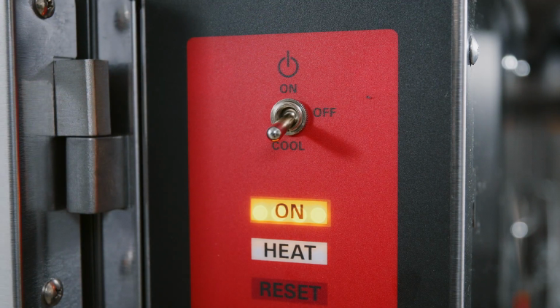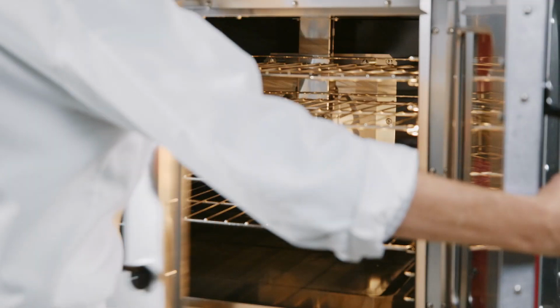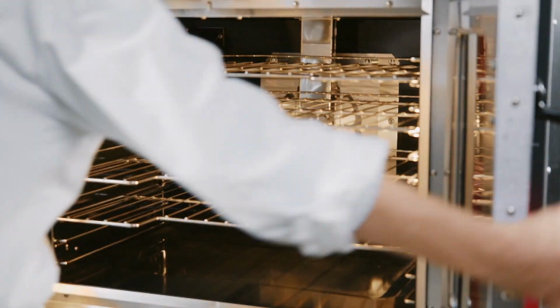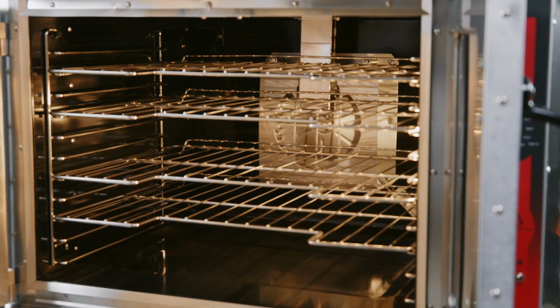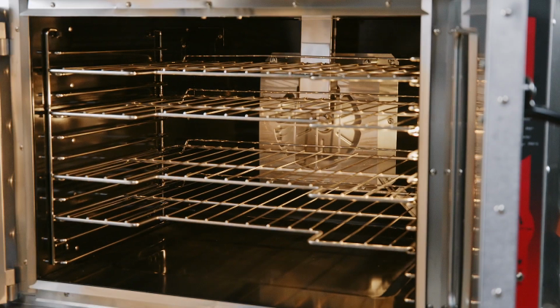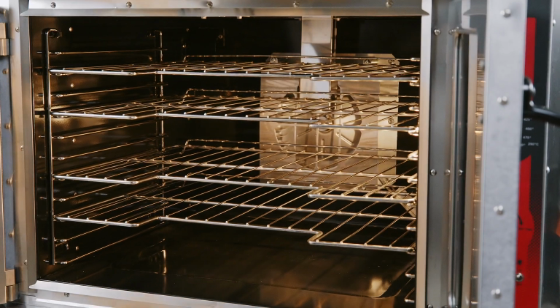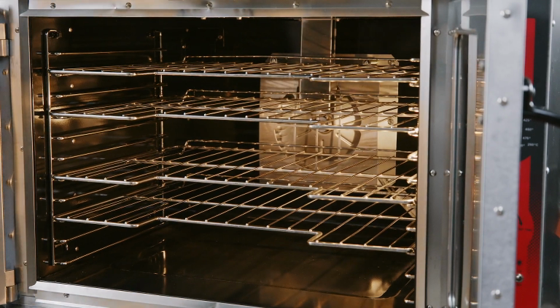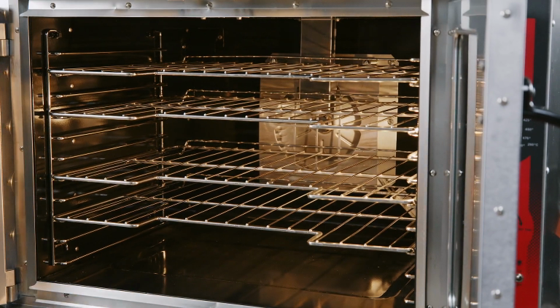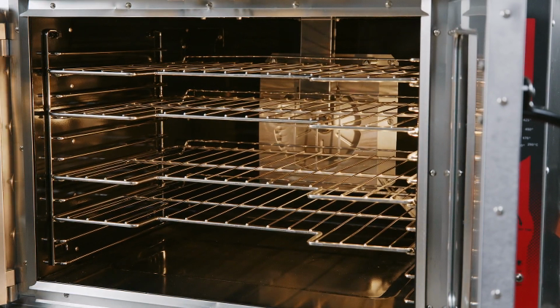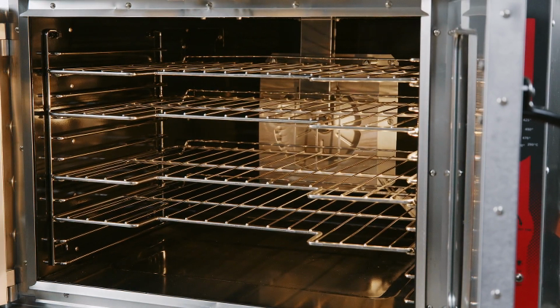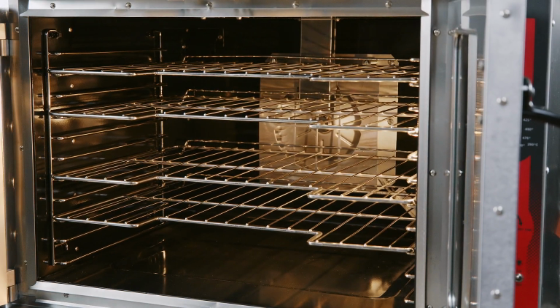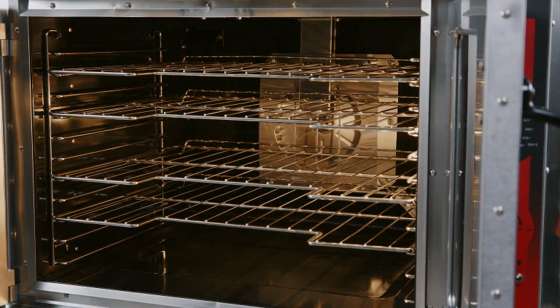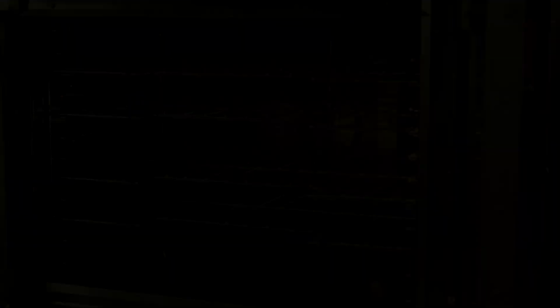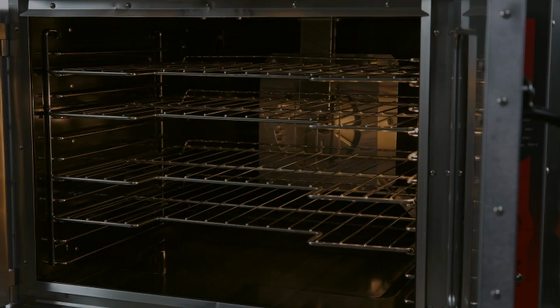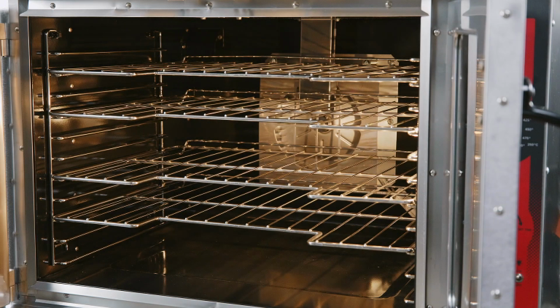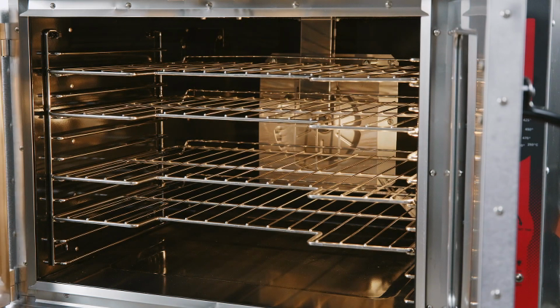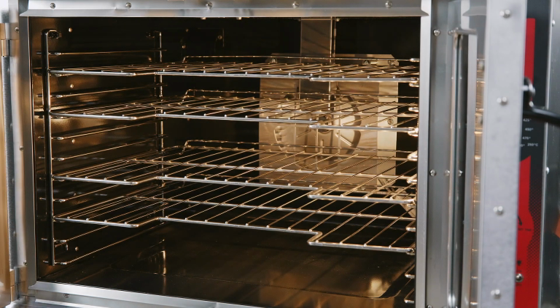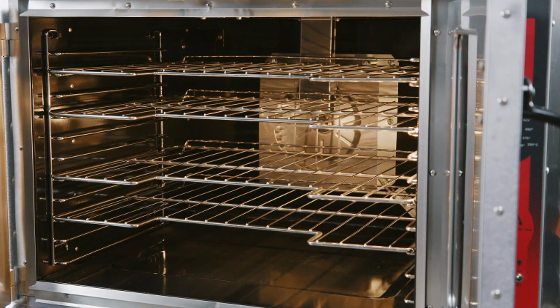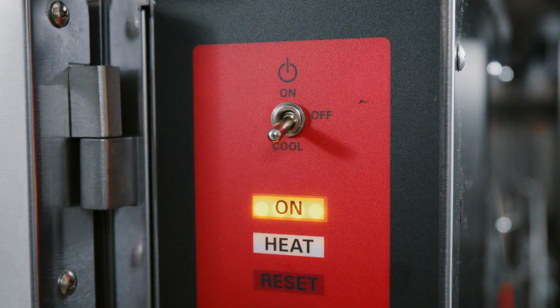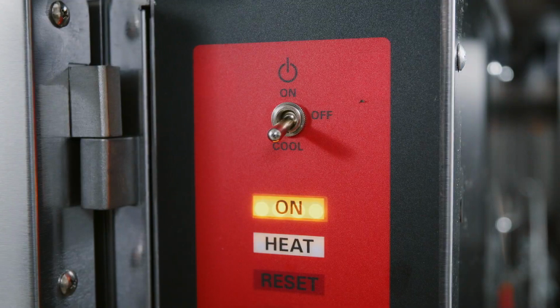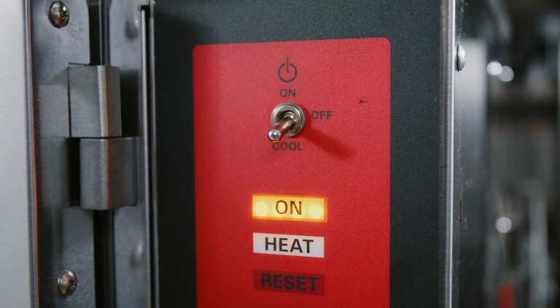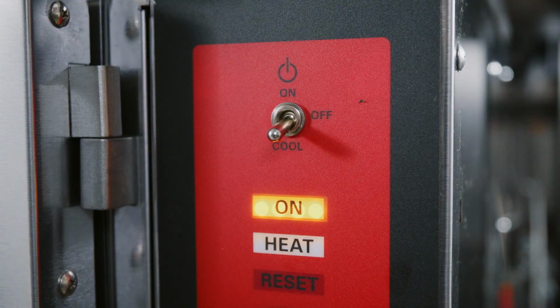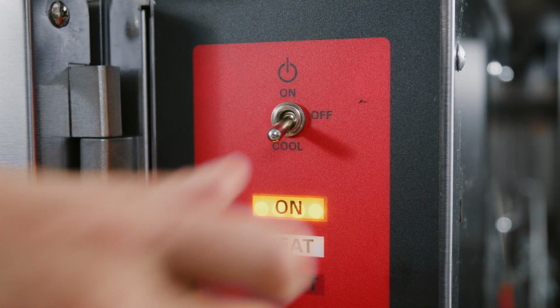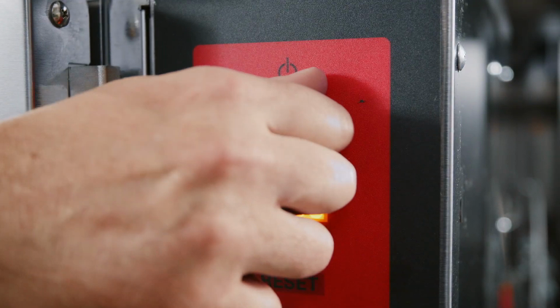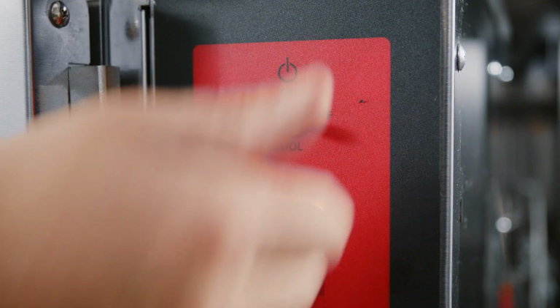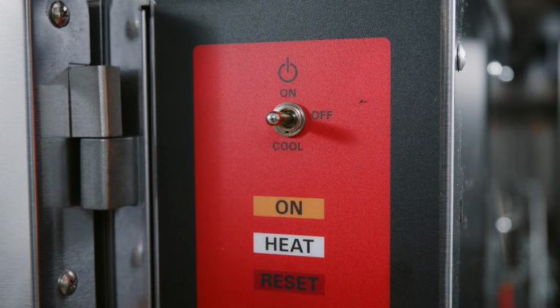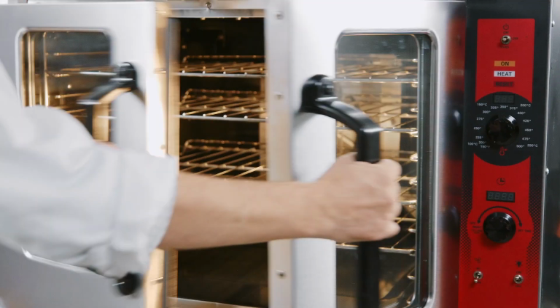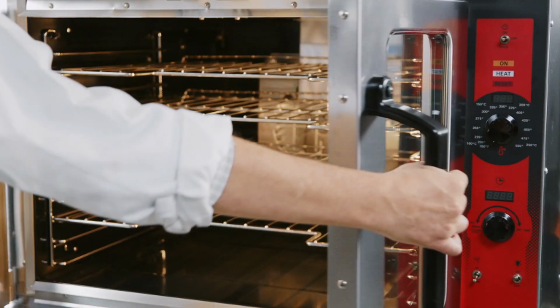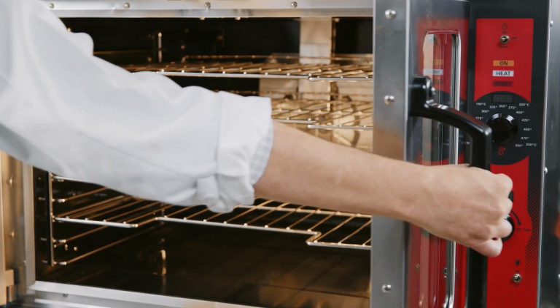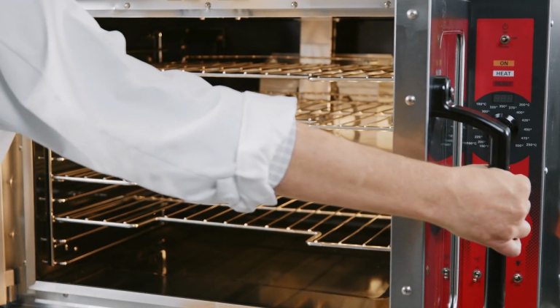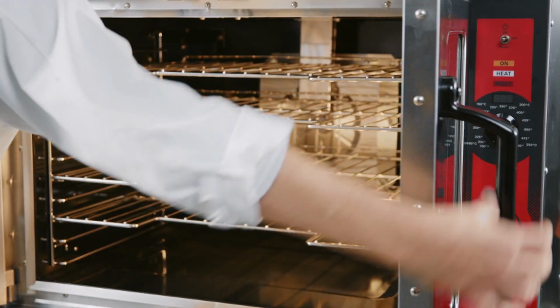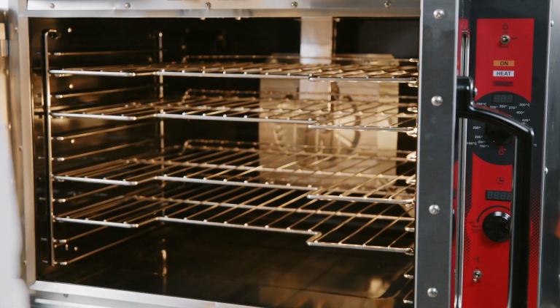Leave the oven doors open while the fan is on to cool the oven. When the oven has cooled sufficiently, switch the master switch to off to begin cleaning and follow lockout-tagout procedures.